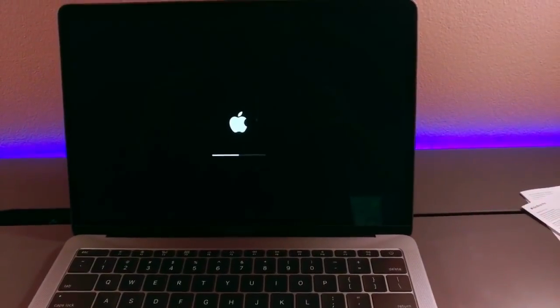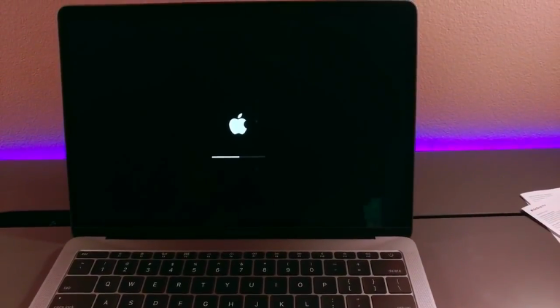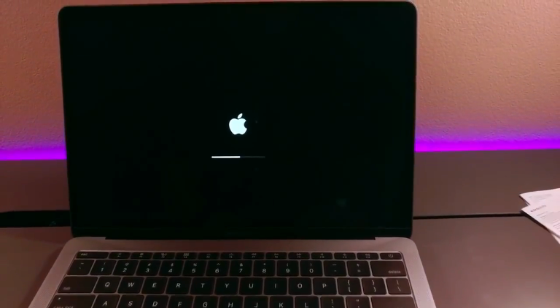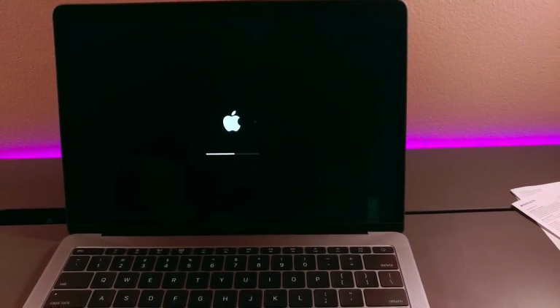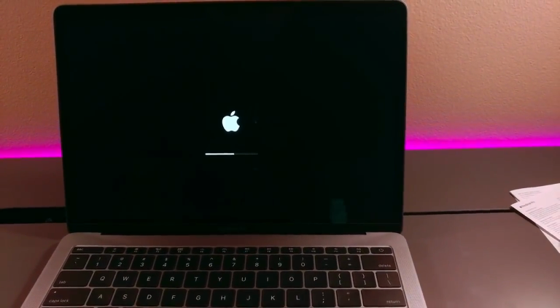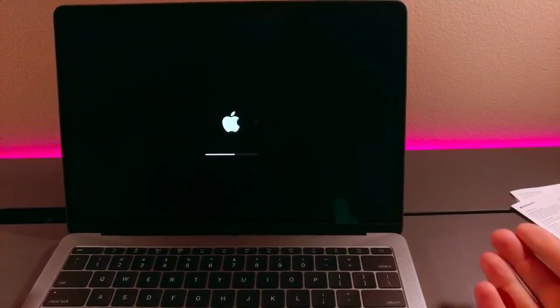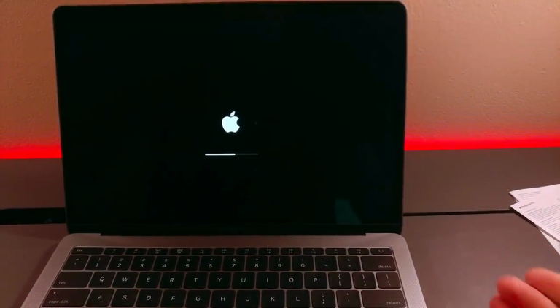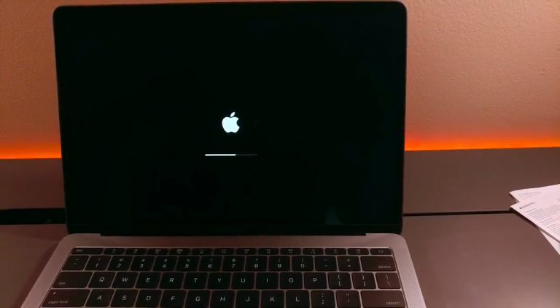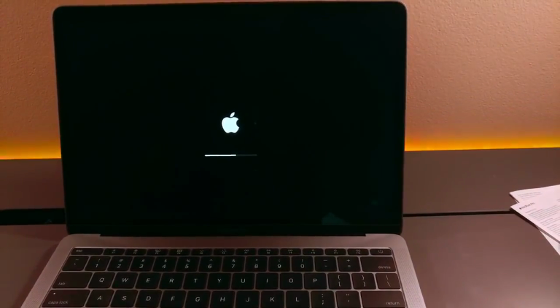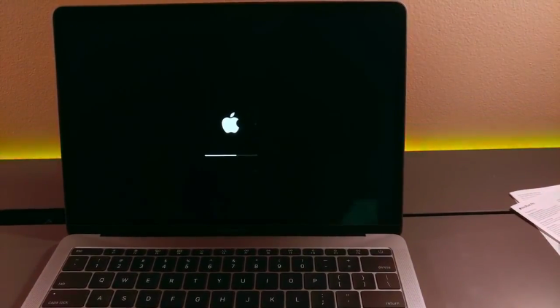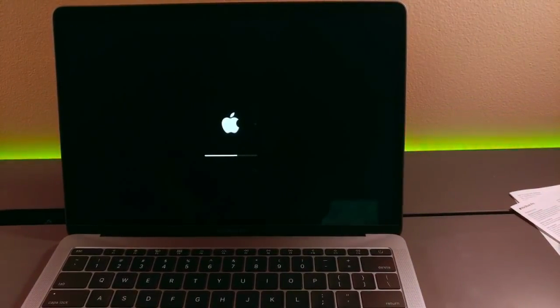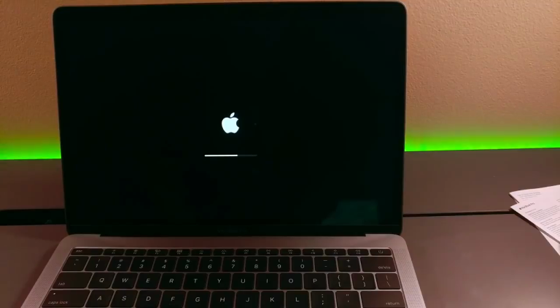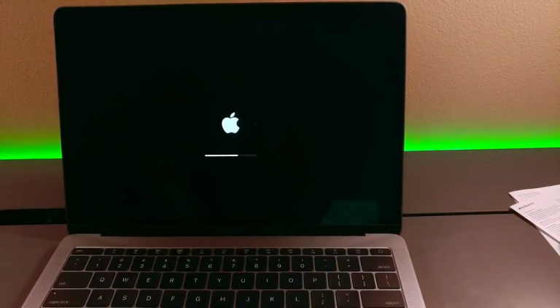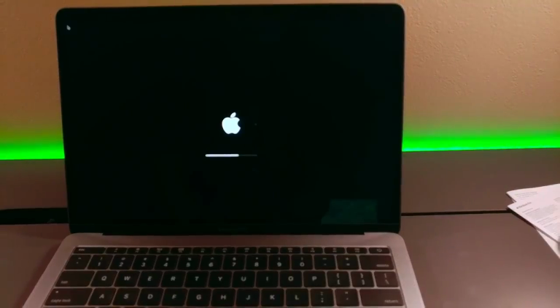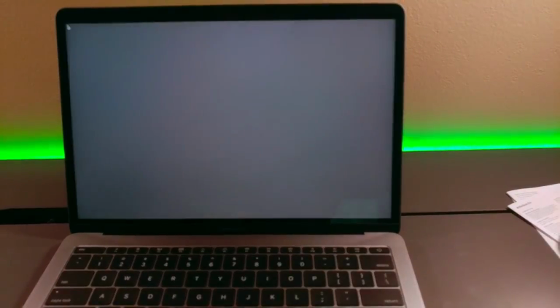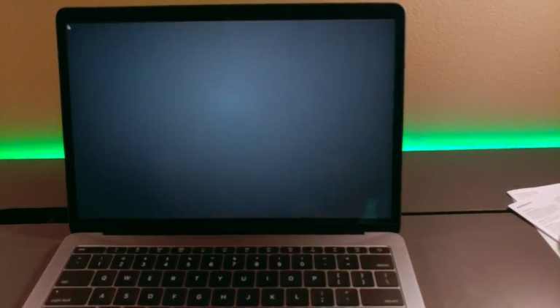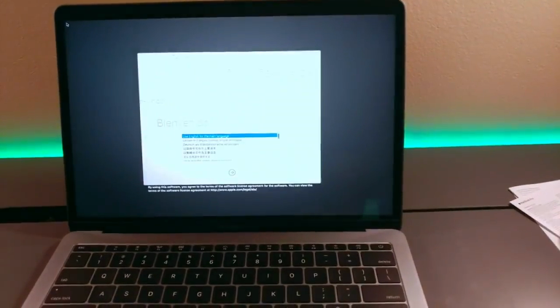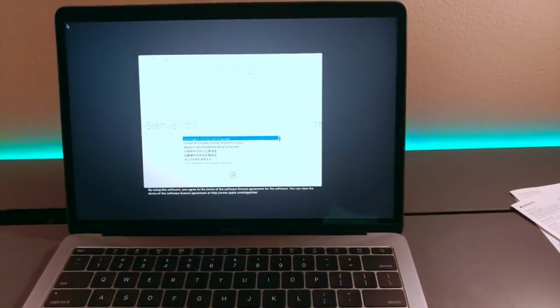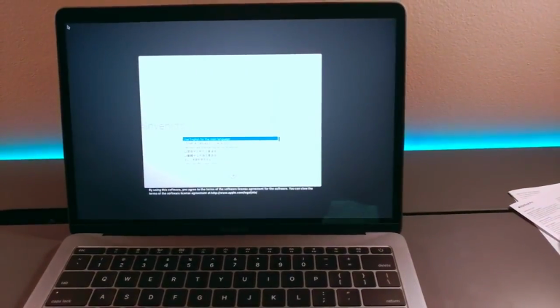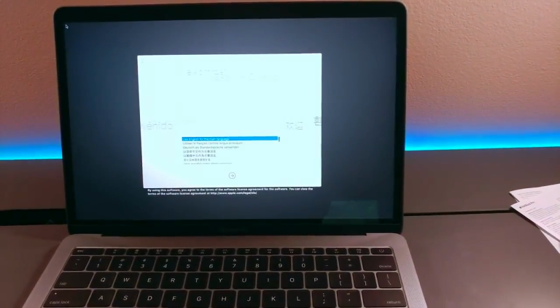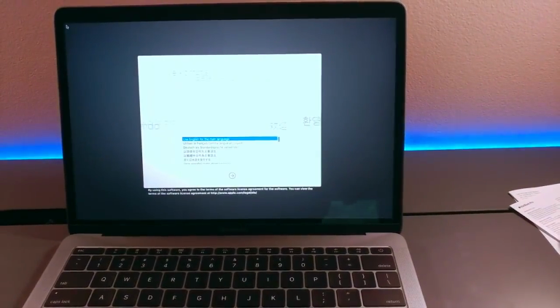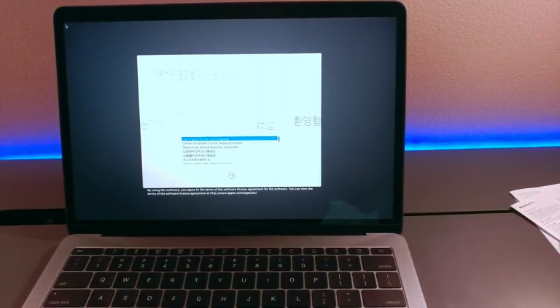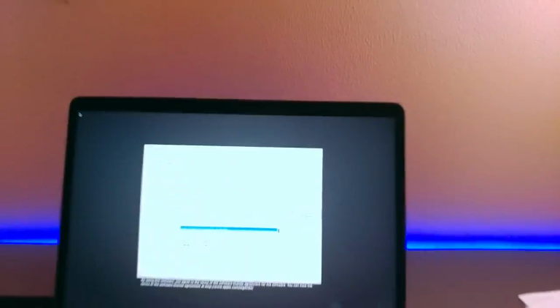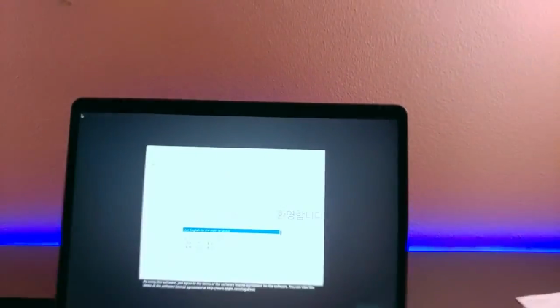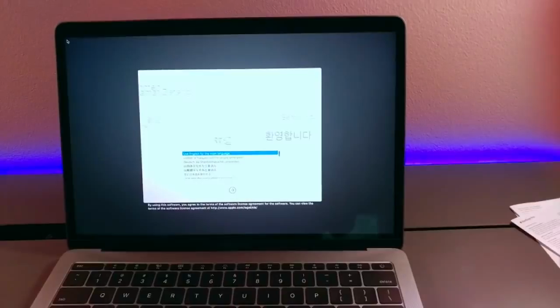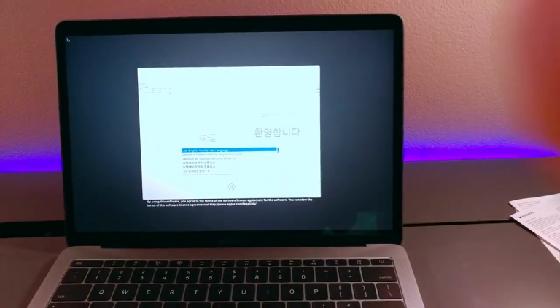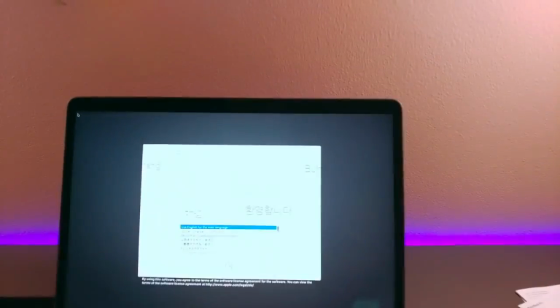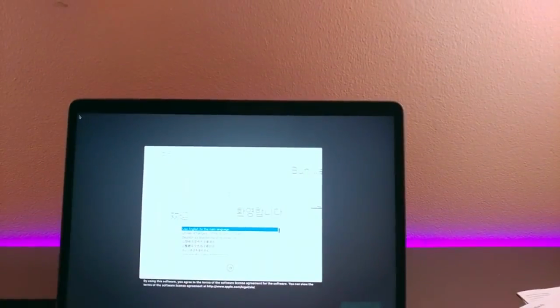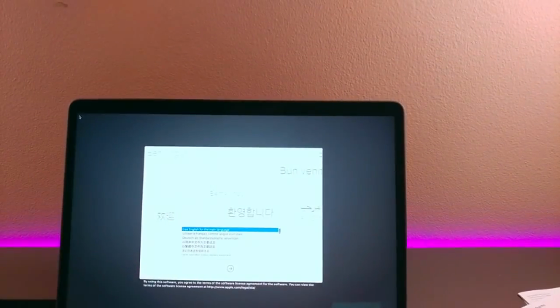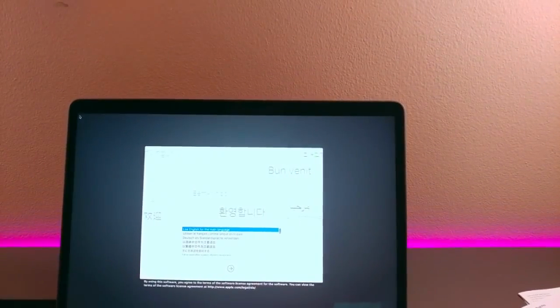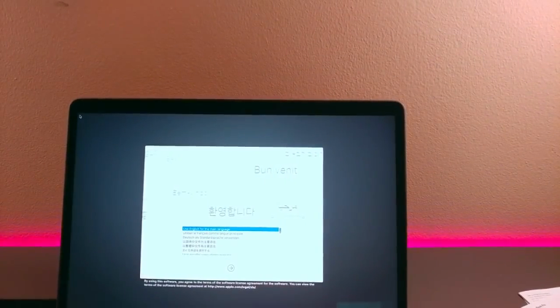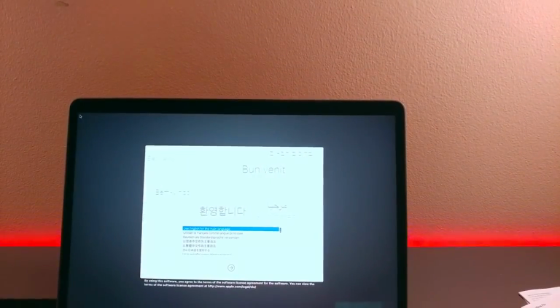And it's booting up, and that's just the unboxing. Check back in a couple days and I will have a review up for it. So that's it — thanks for watching, and I'll see you guys in a bit.